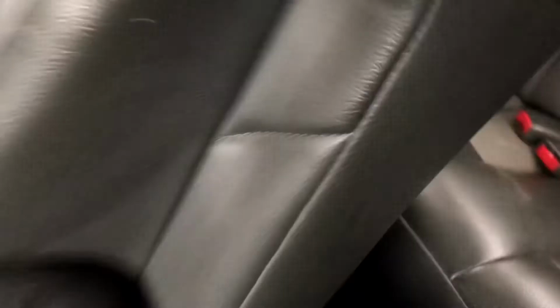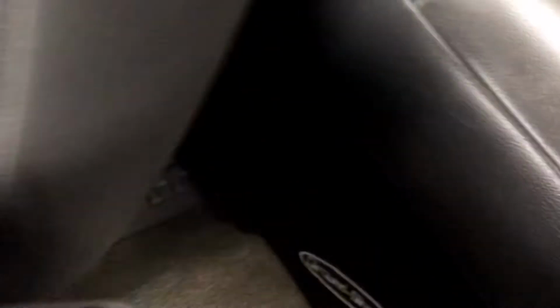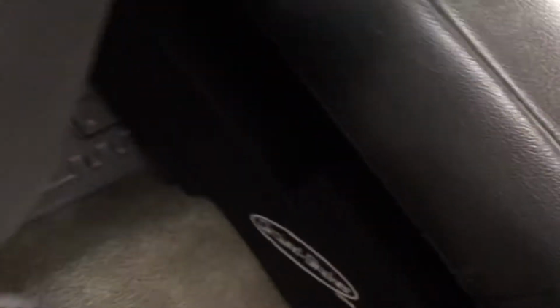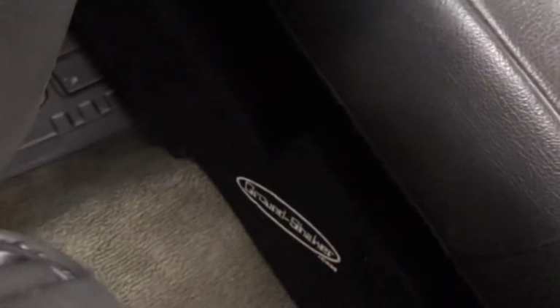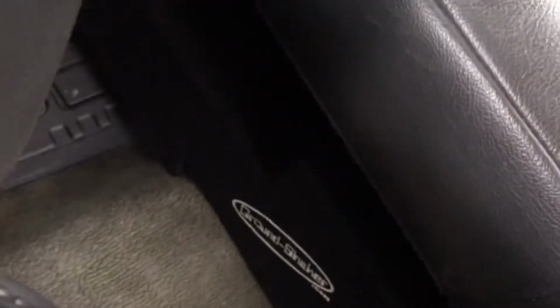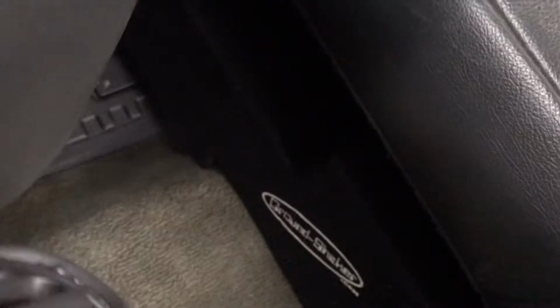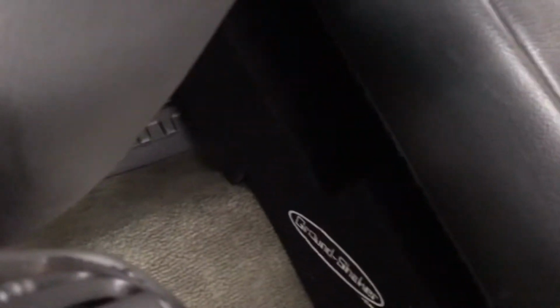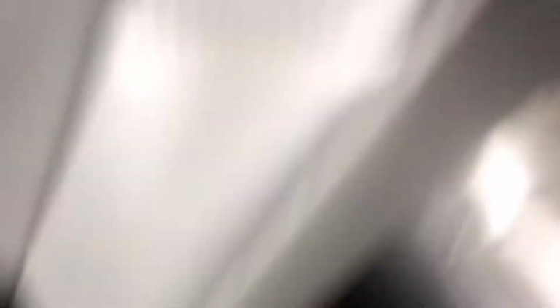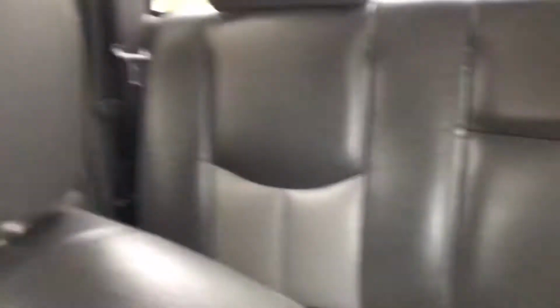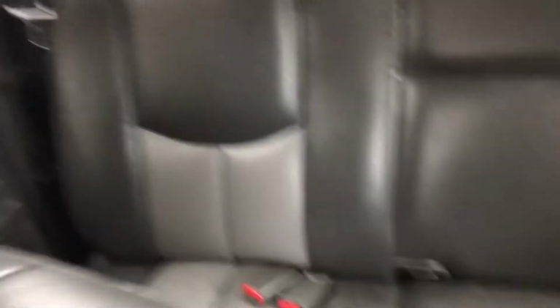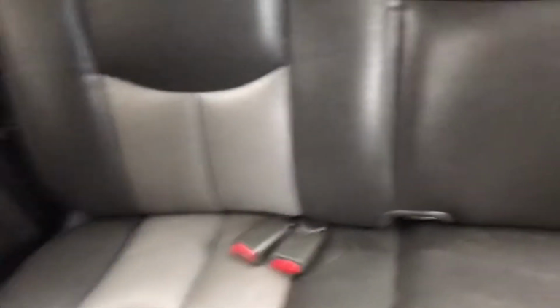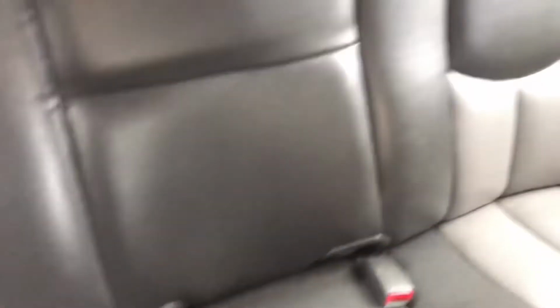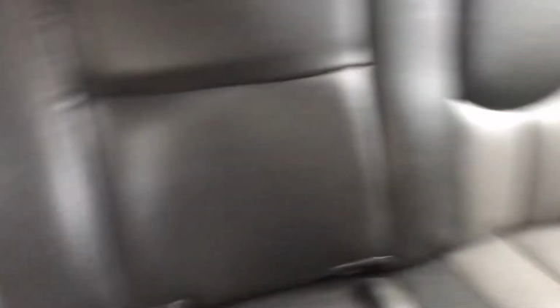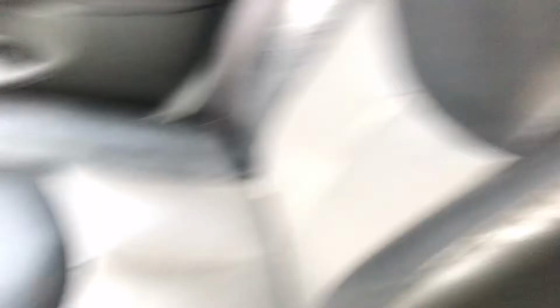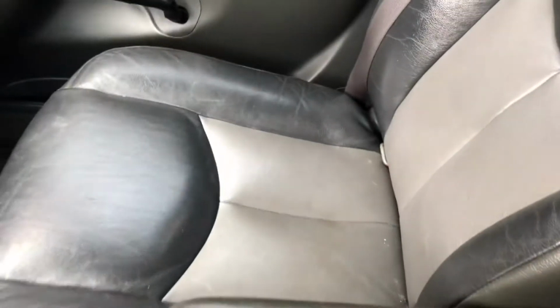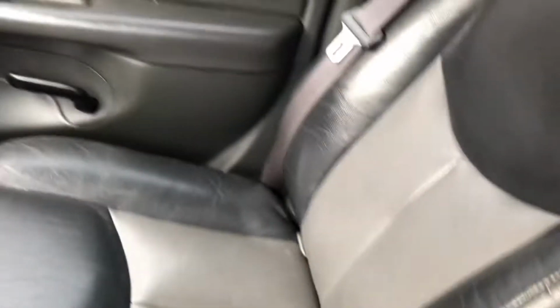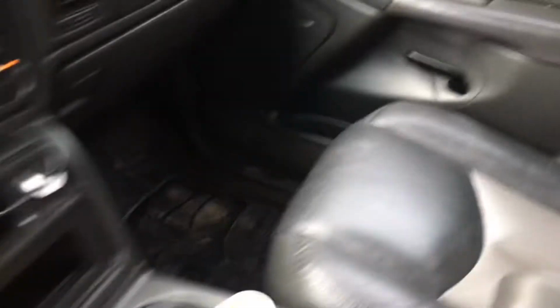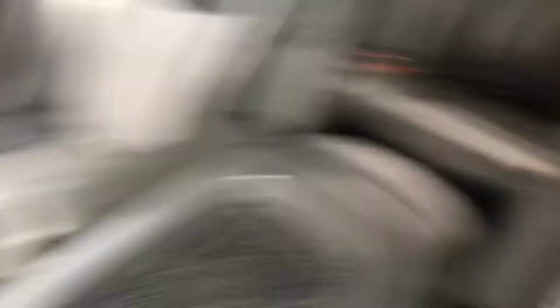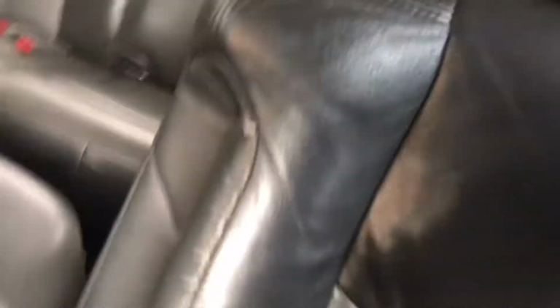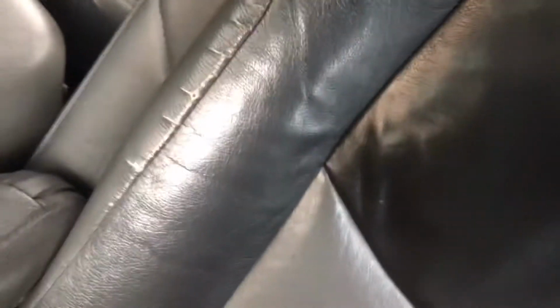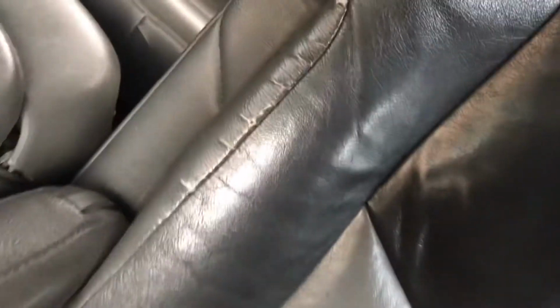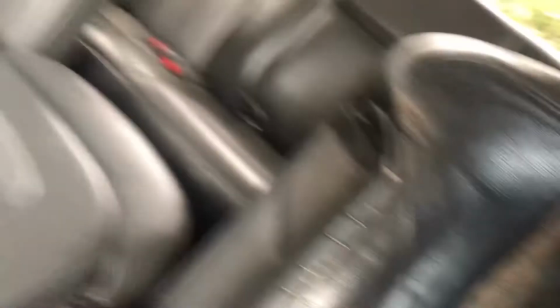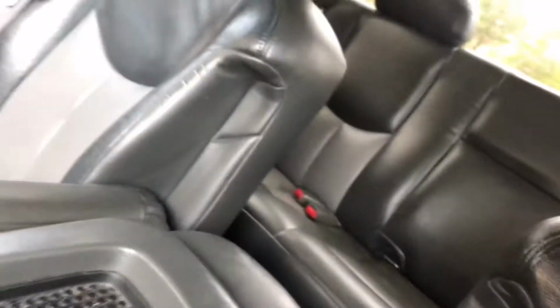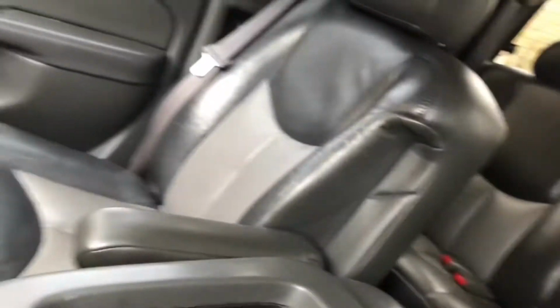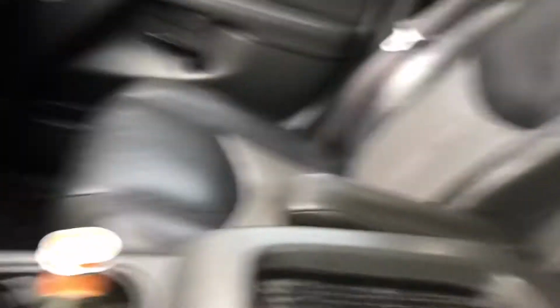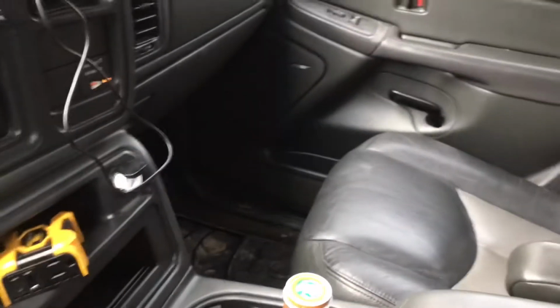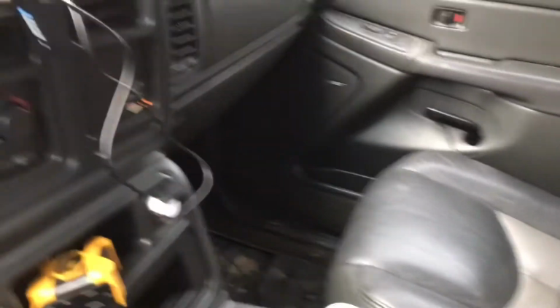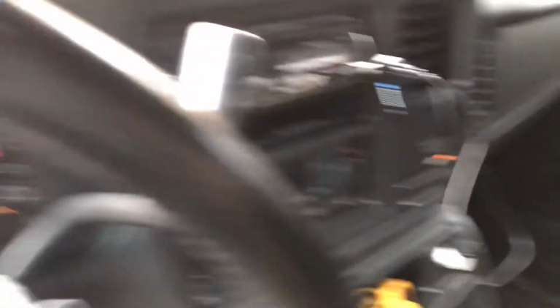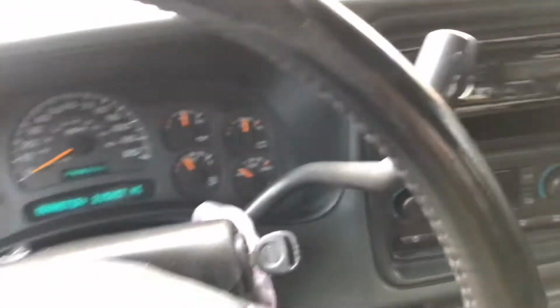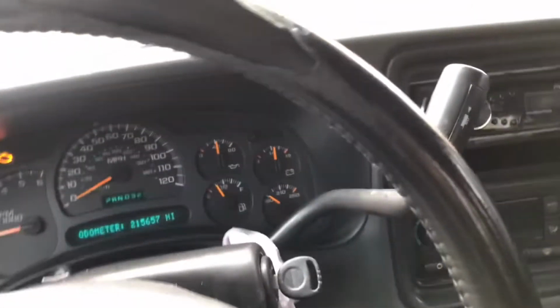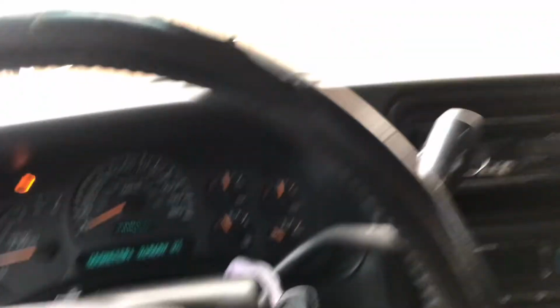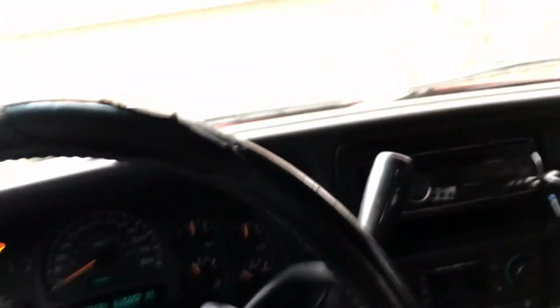It's got two 12-inch subs back there with an amp. The back seat's in really good condition, and so is the other one. The driver's seat's in good condition as well, except for a tiny rip on the part that you sit on — not bad.